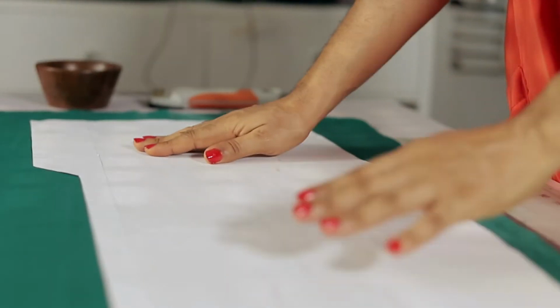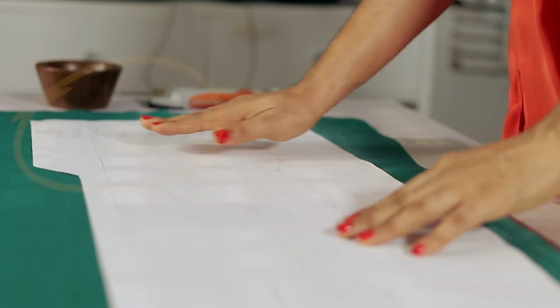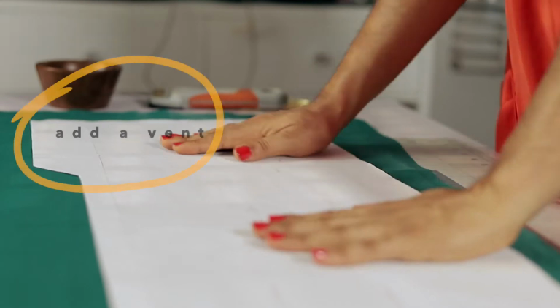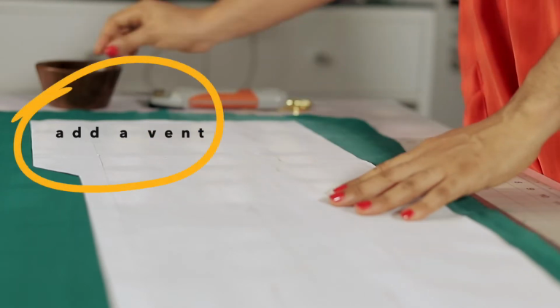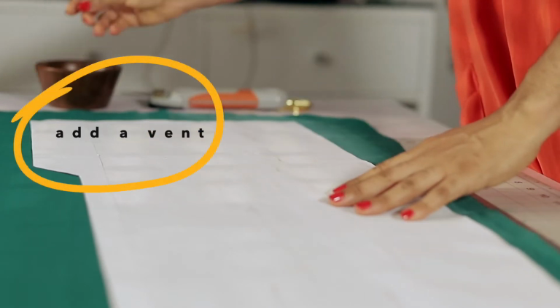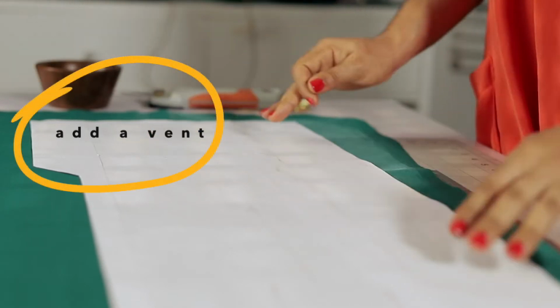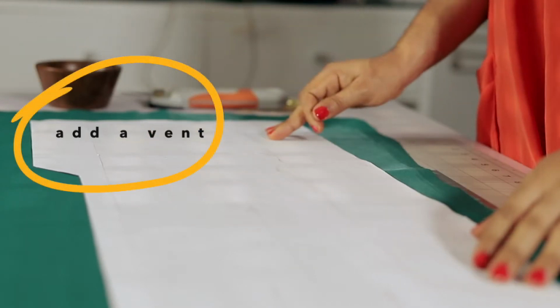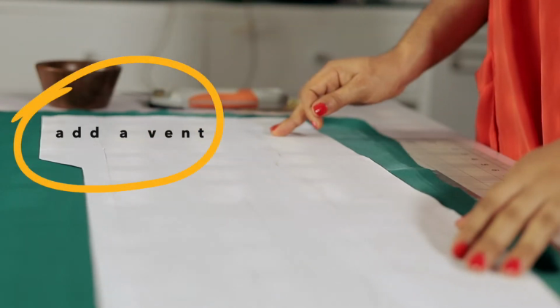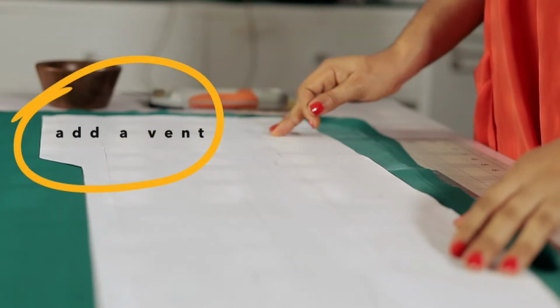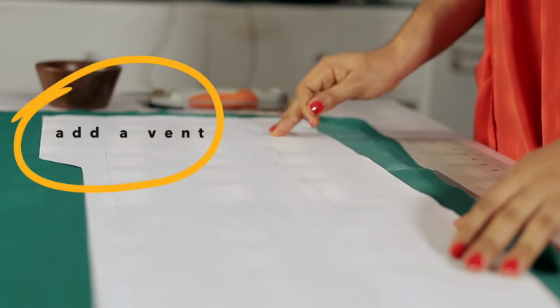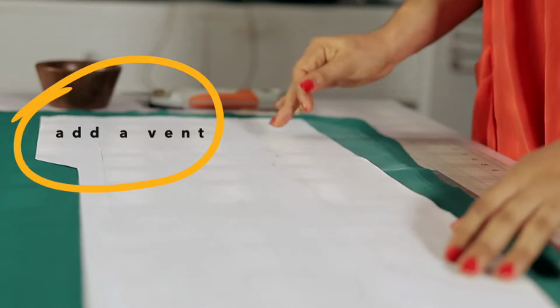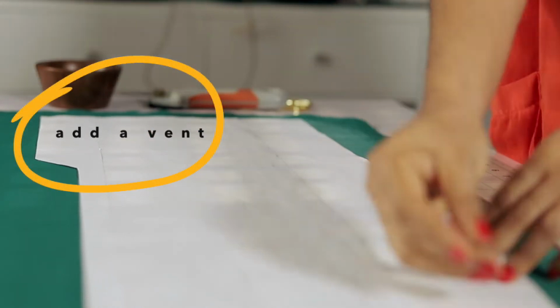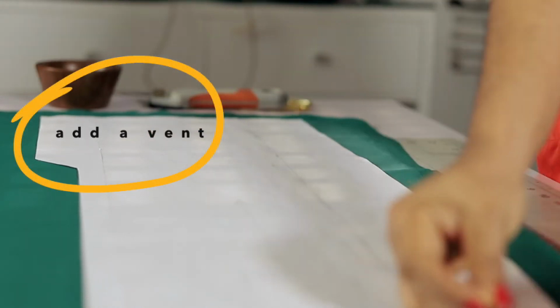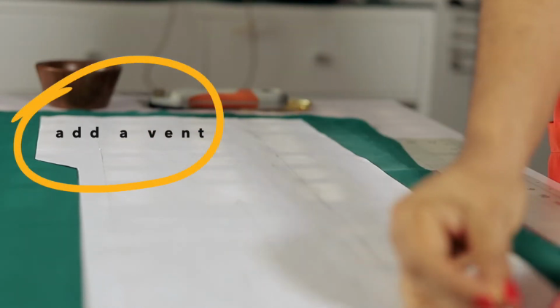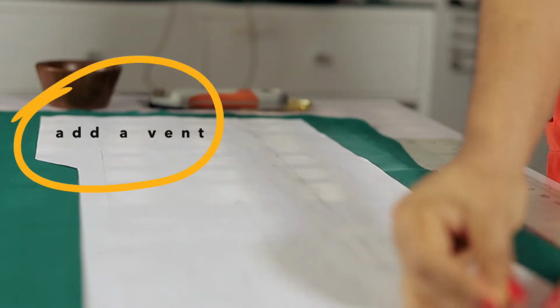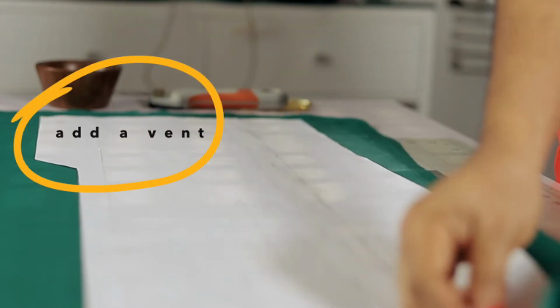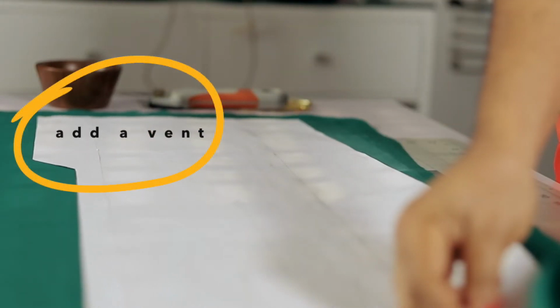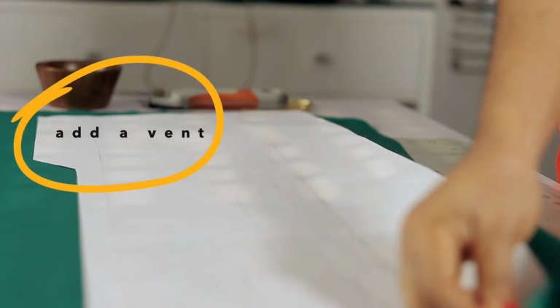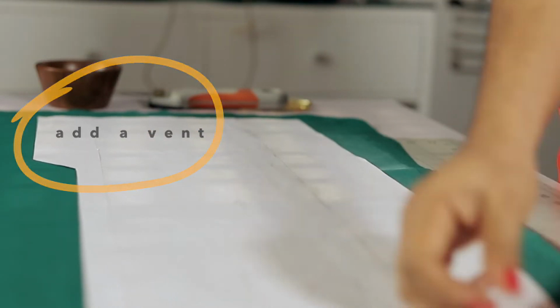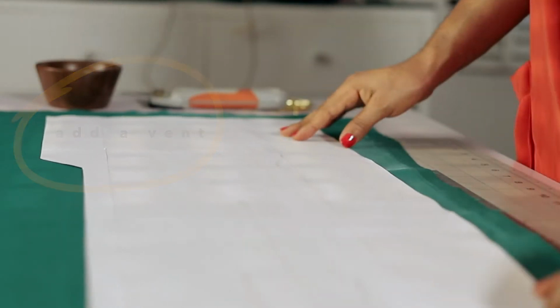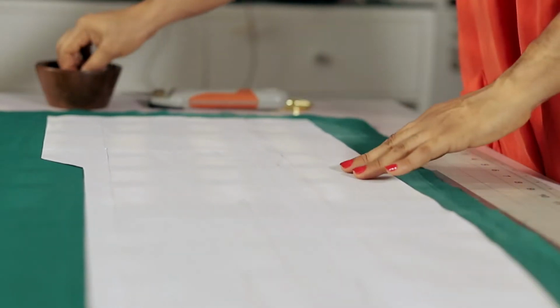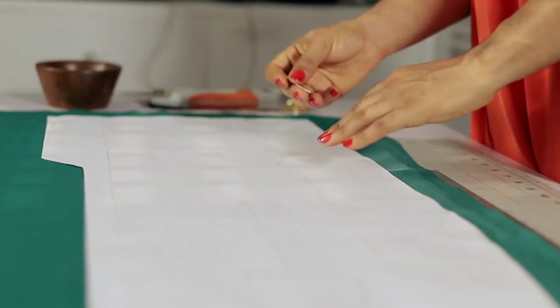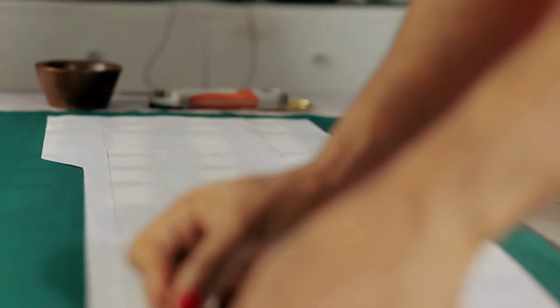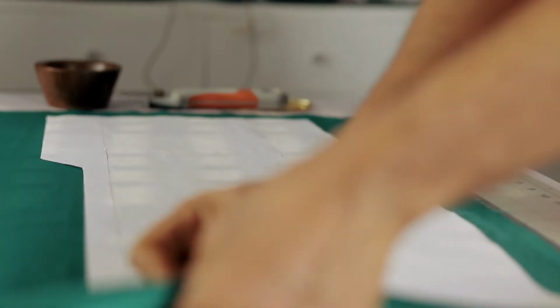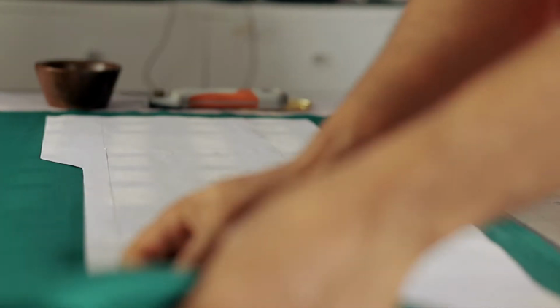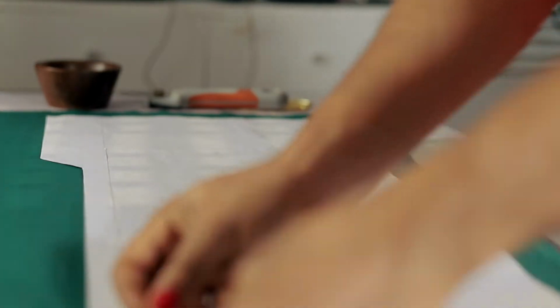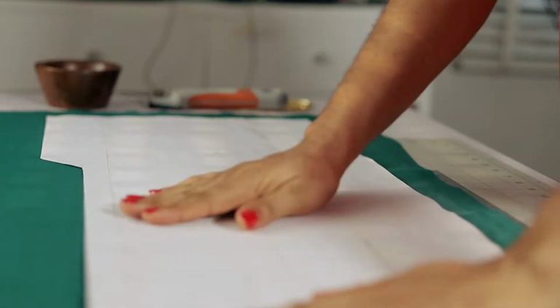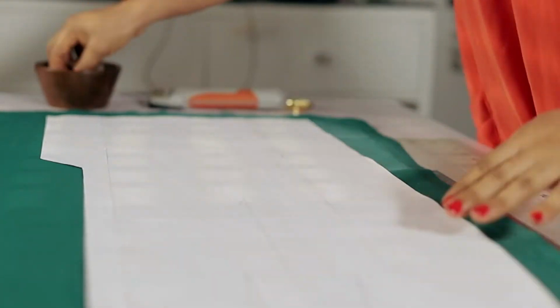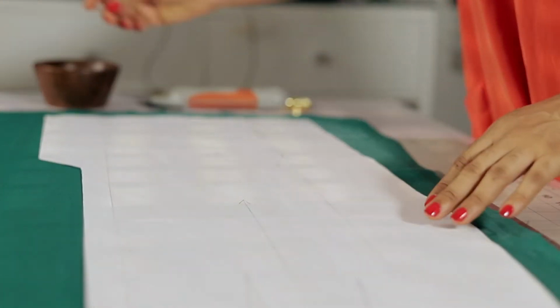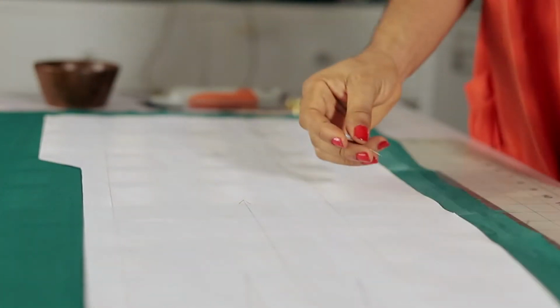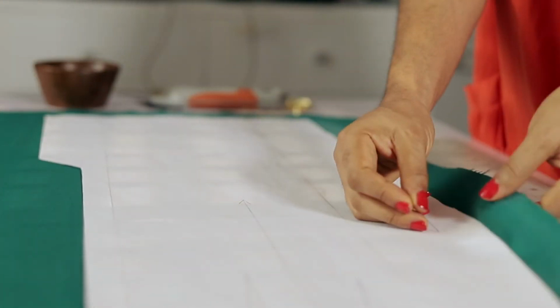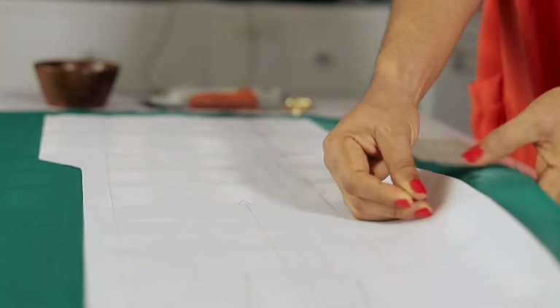Do remember to add a vent to the skirt. This will make movement easier. The vent should be at the bottom edge of the center back.